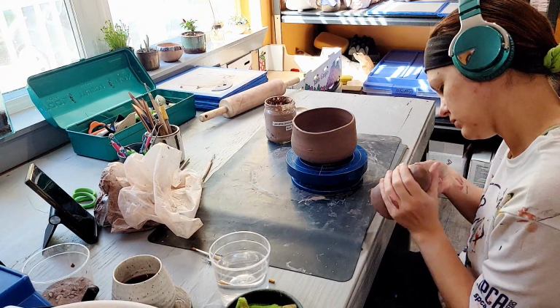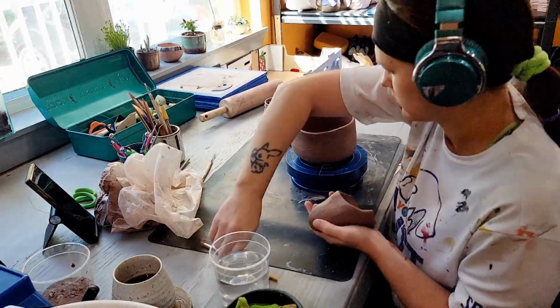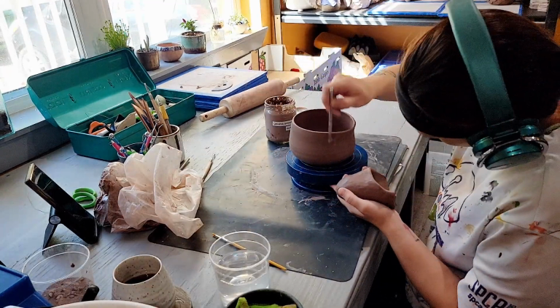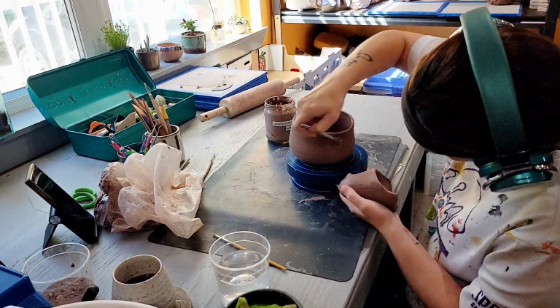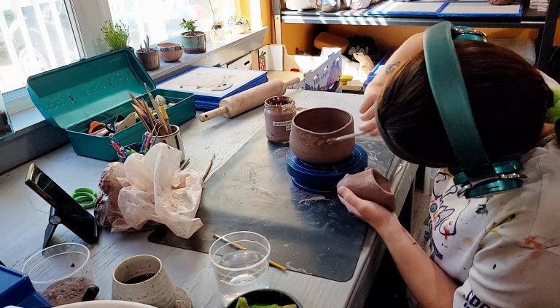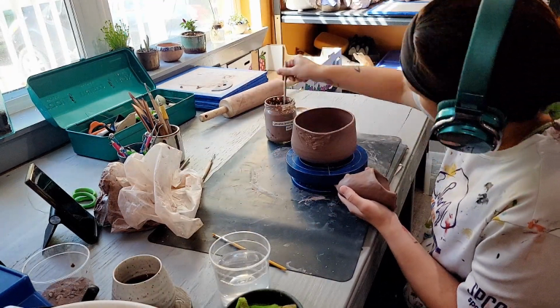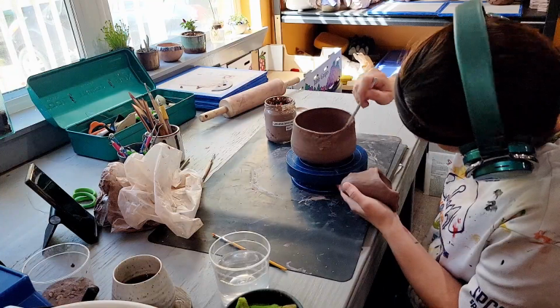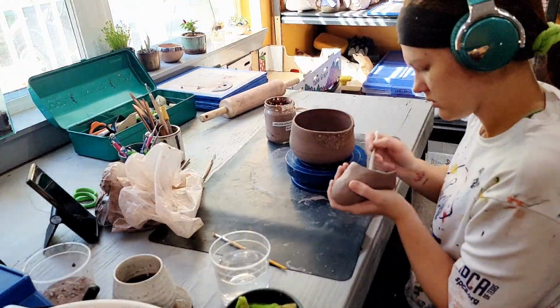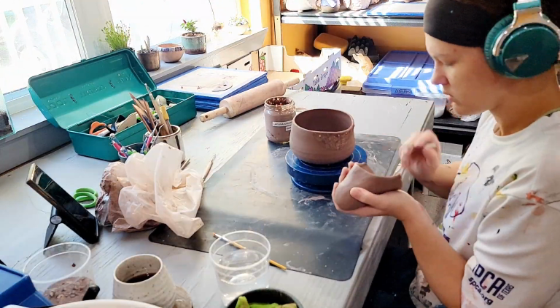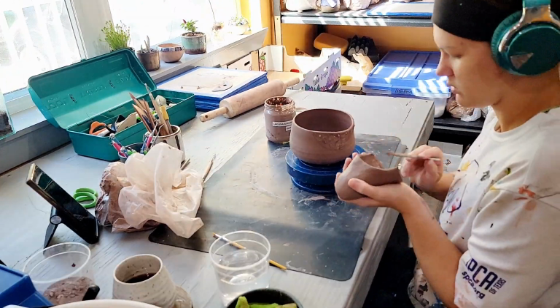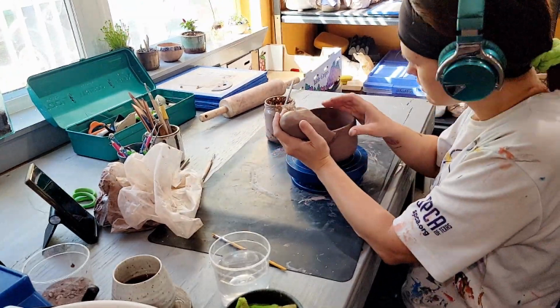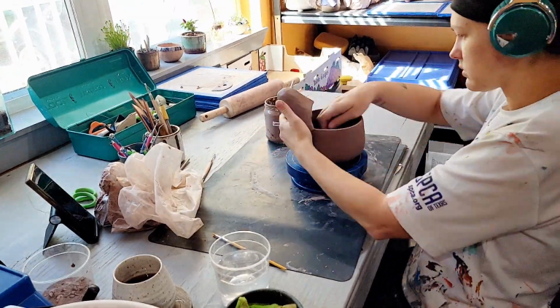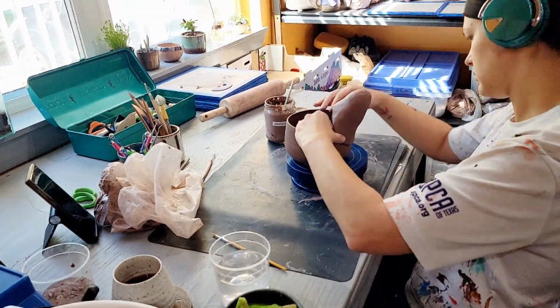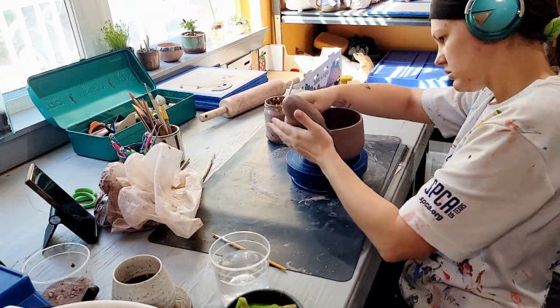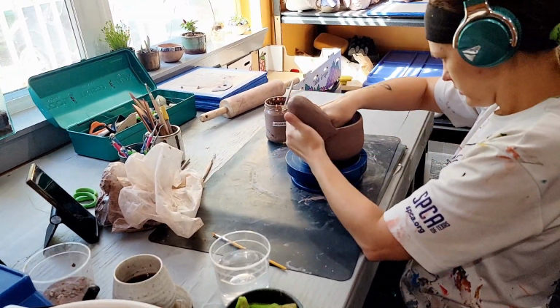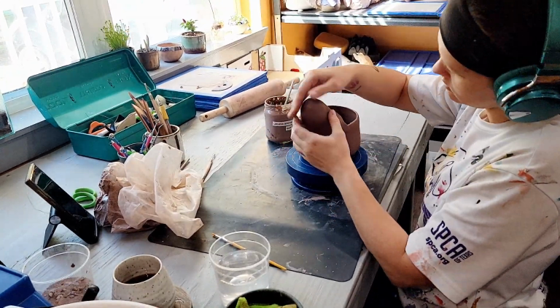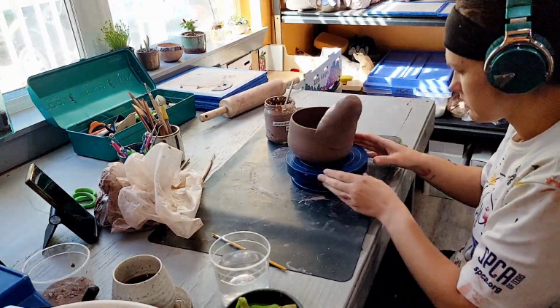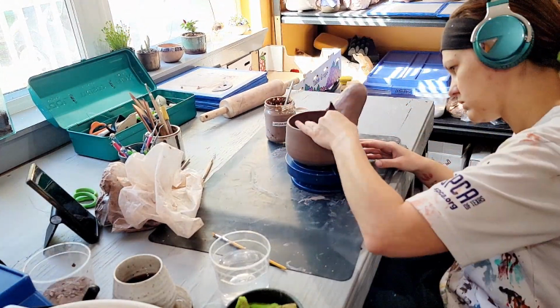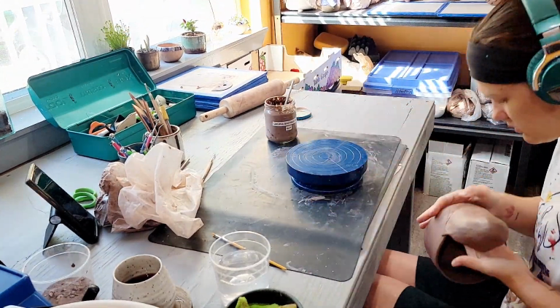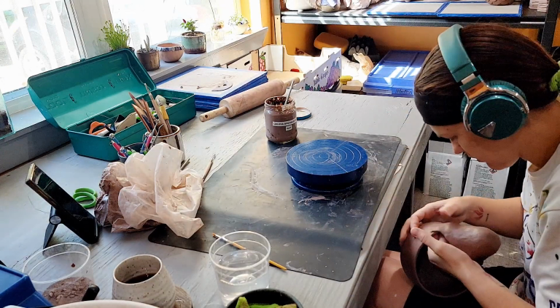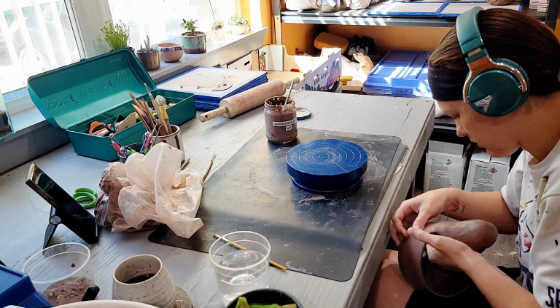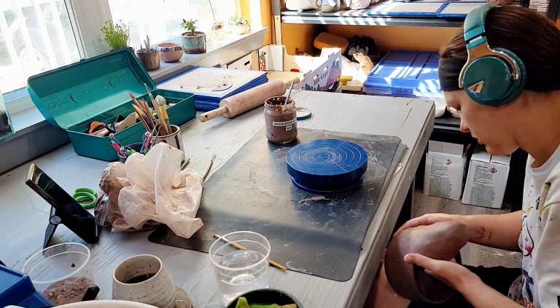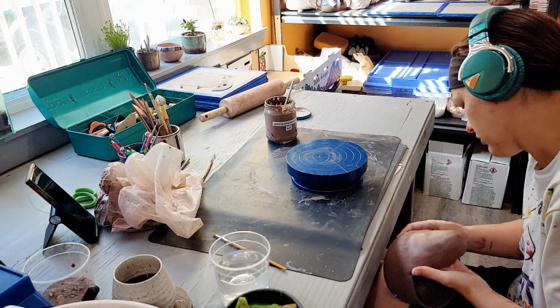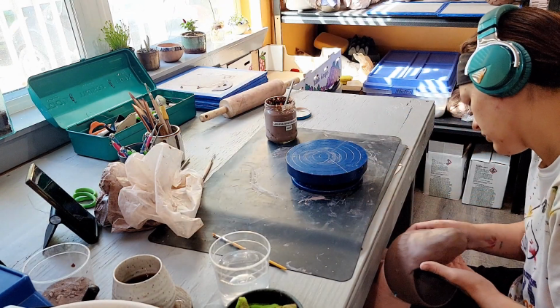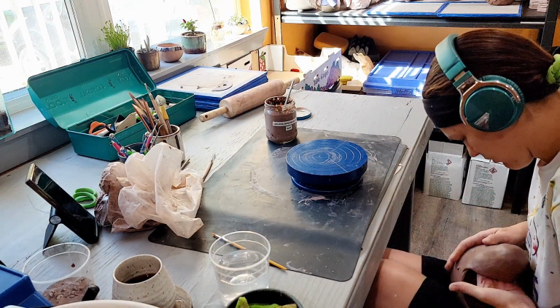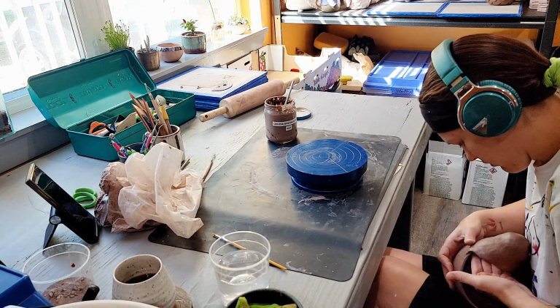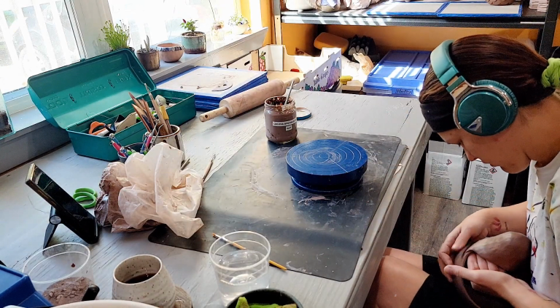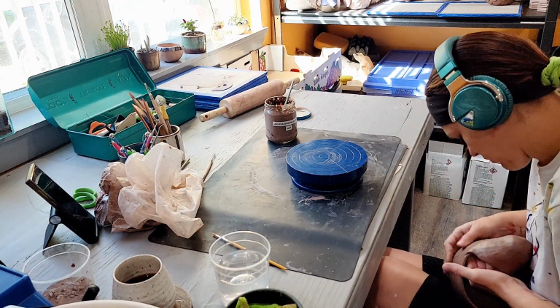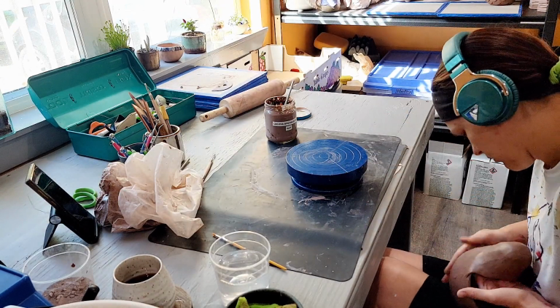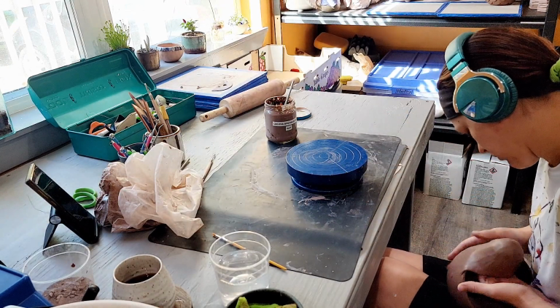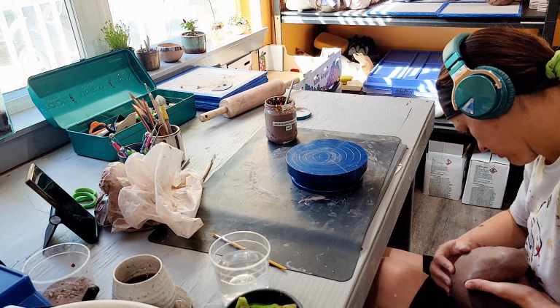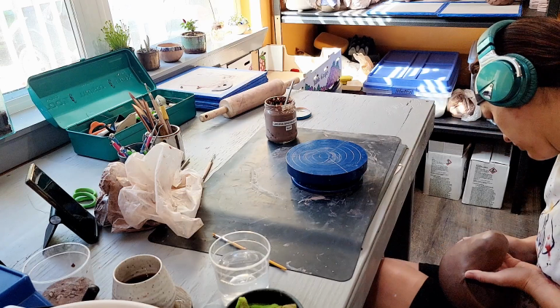Once I'm satisfied with the upper body I slip and score the body of the pot and the body of the piece I just made for attachment. I use my fingers to smooth the seam of the attachment as well as to firmly compress the slip attachment area.